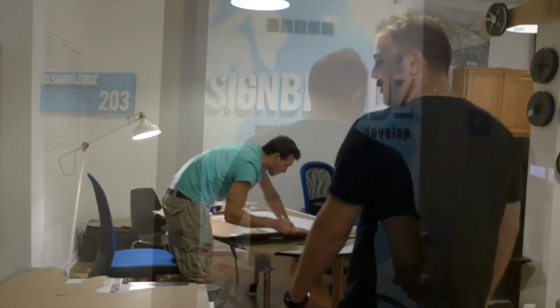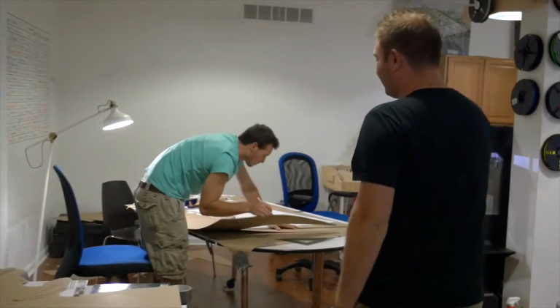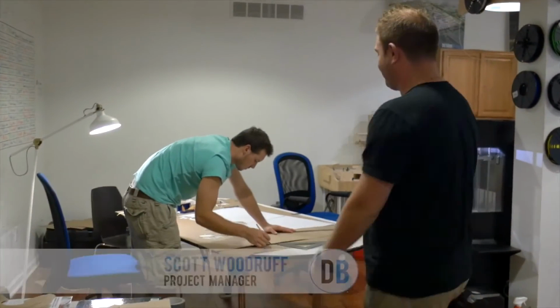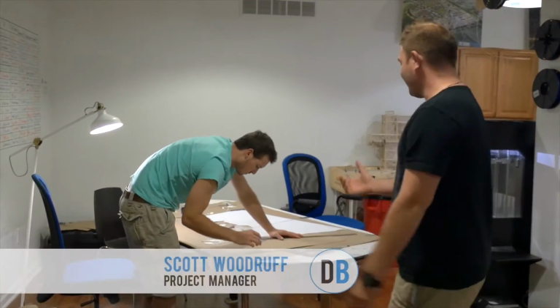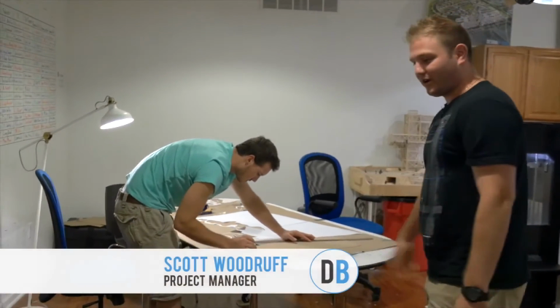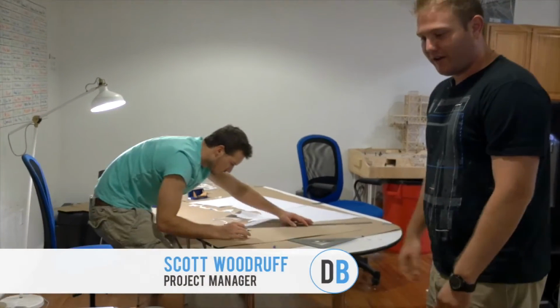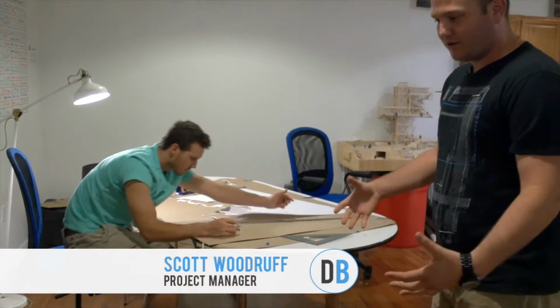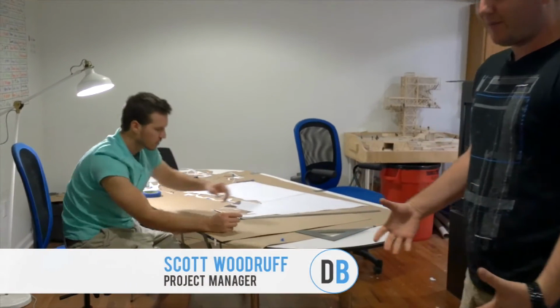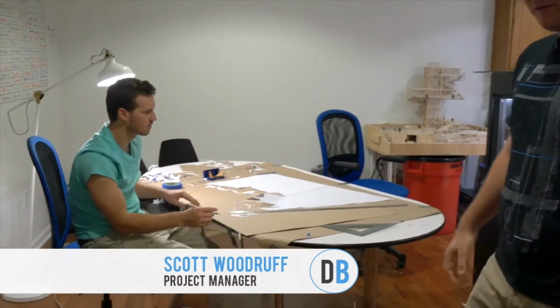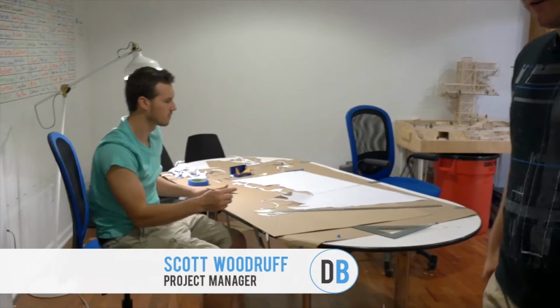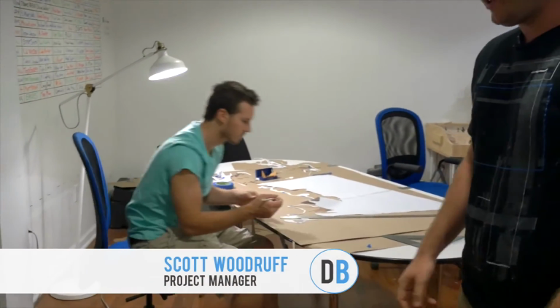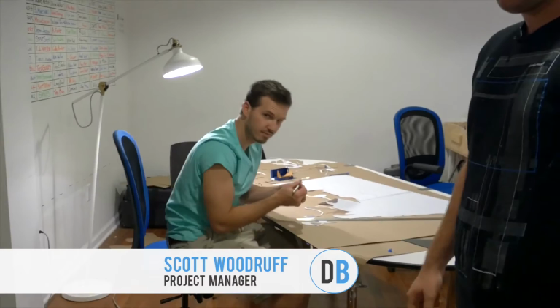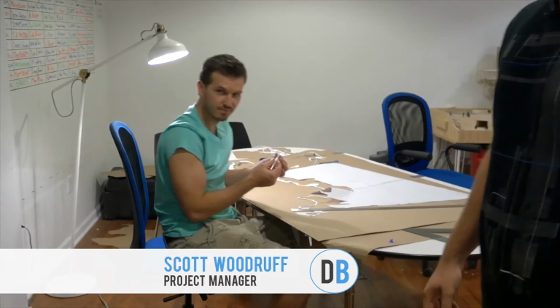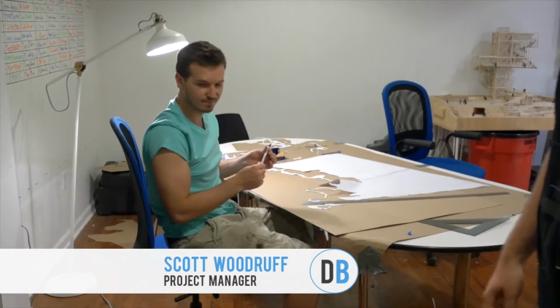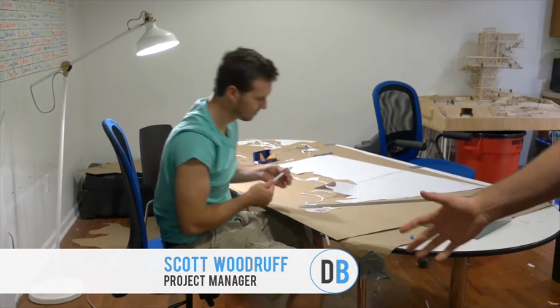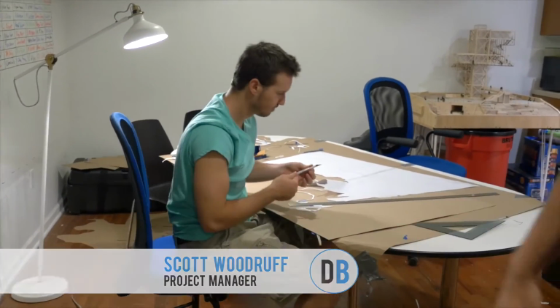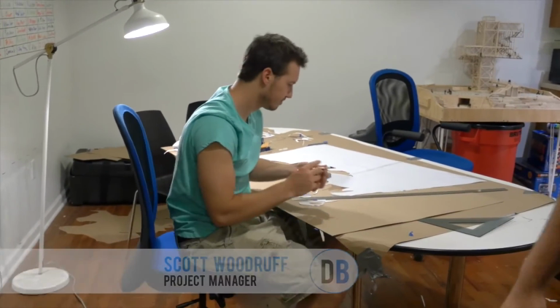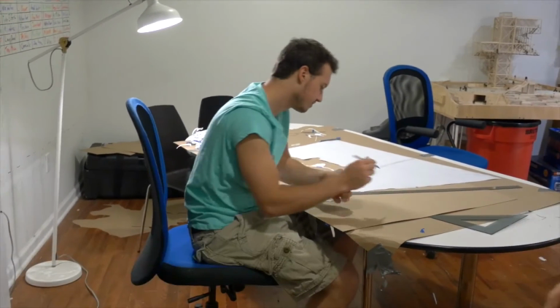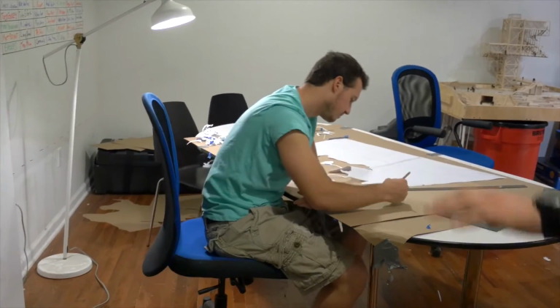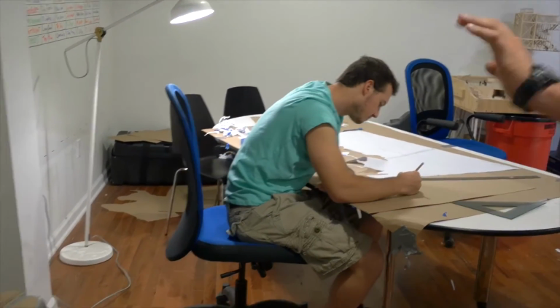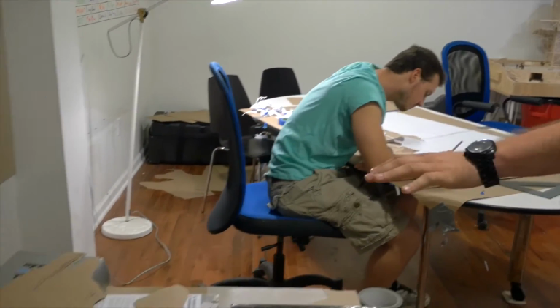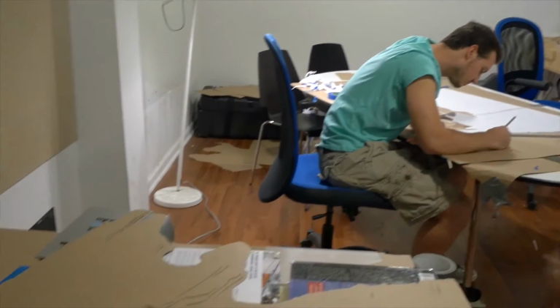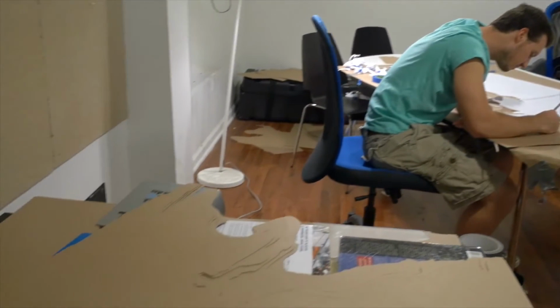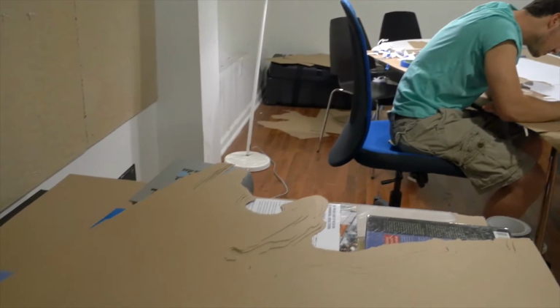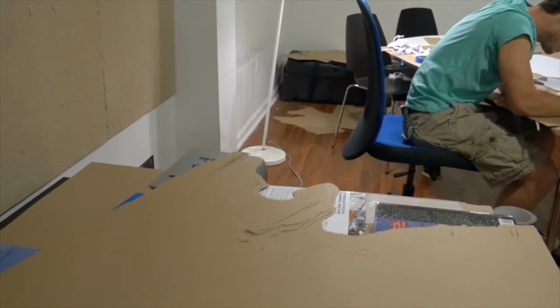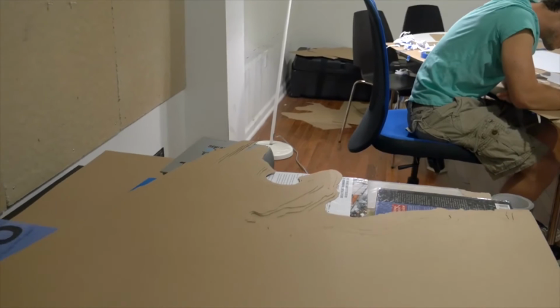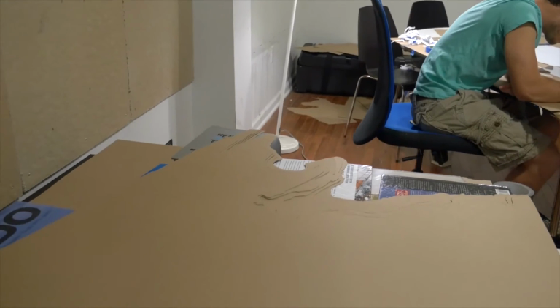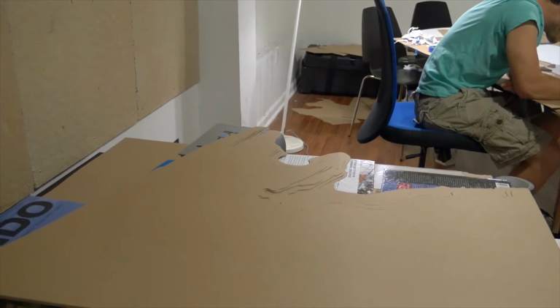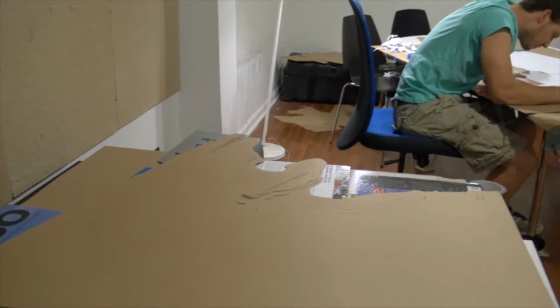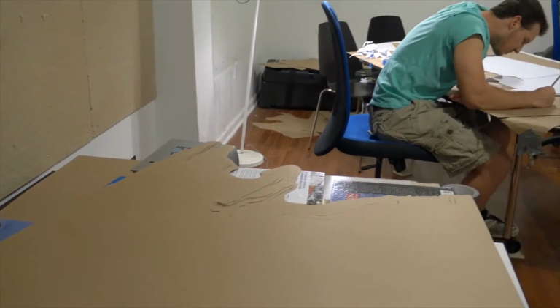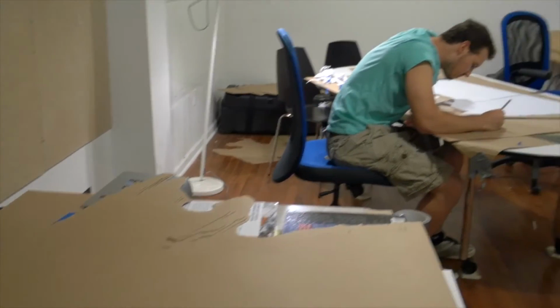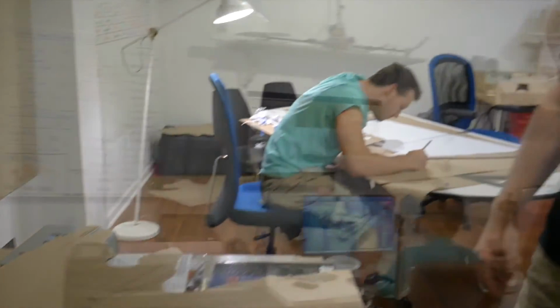Over here we have Scott. He's working on a large site model for a large architecture firm in the city, helping them do some proposal work. This is due Friday morning so he's cranking. I'll be joining him shortly to finish up getting a cutout.